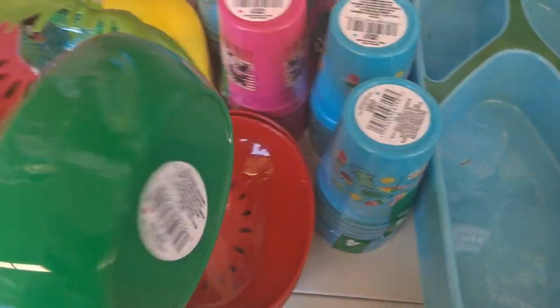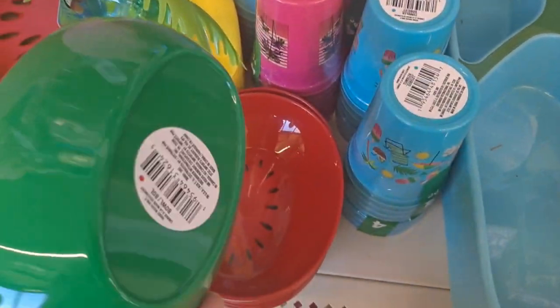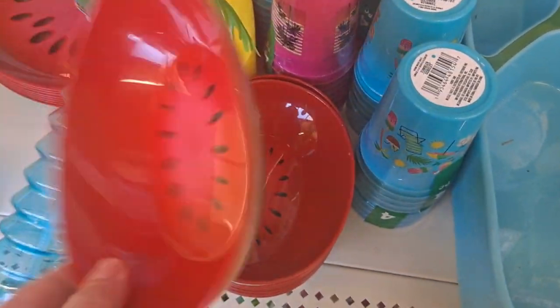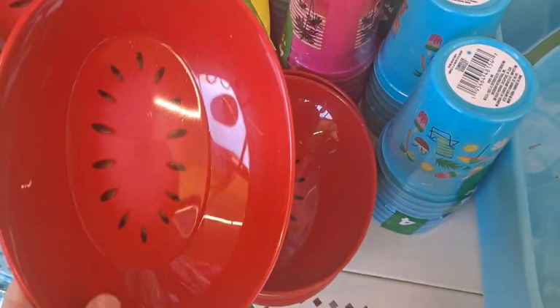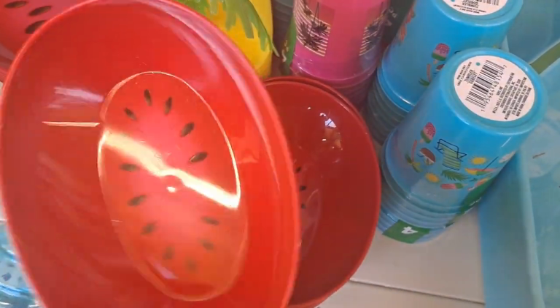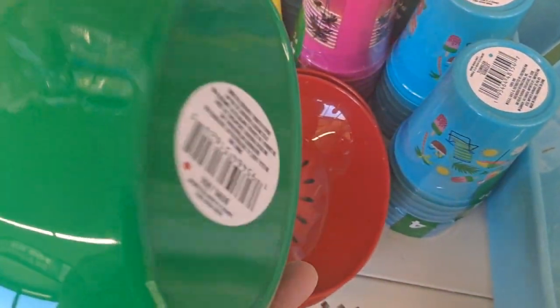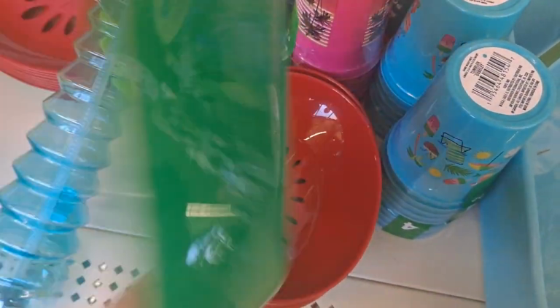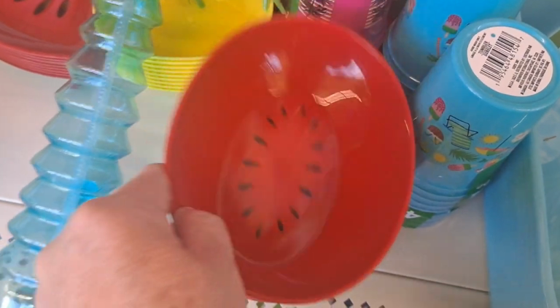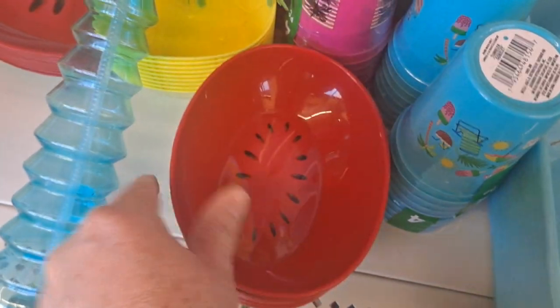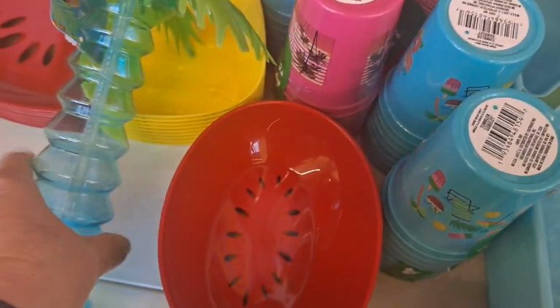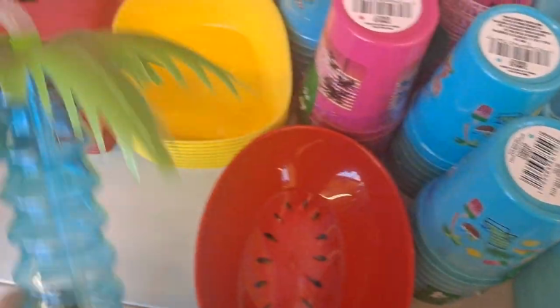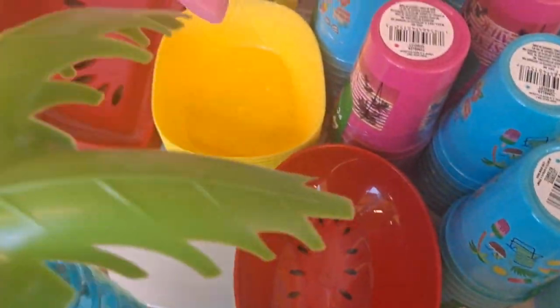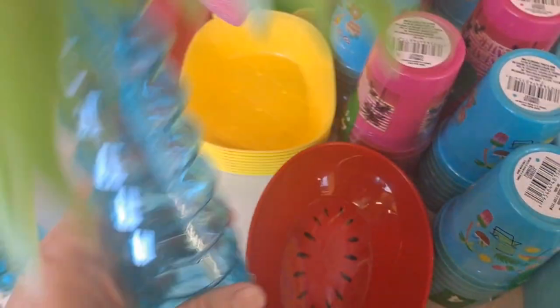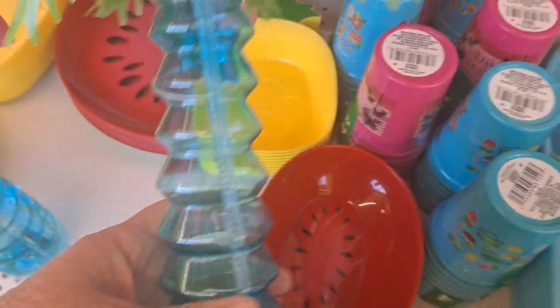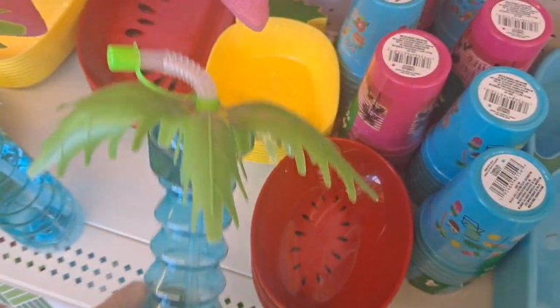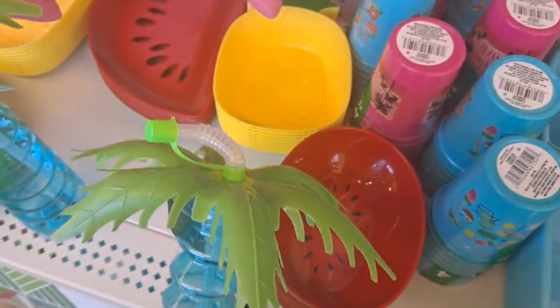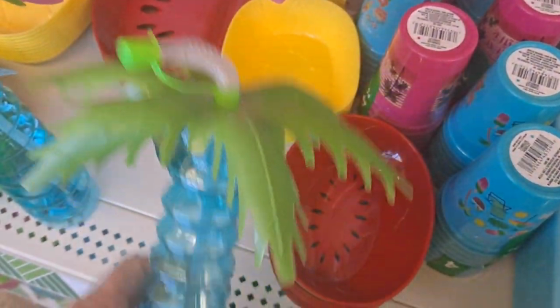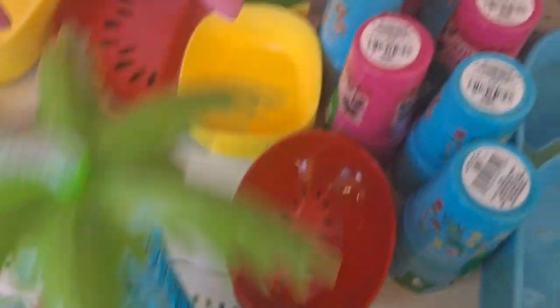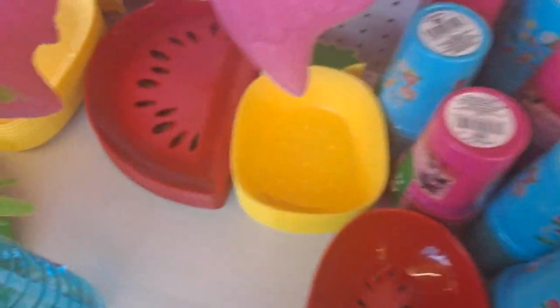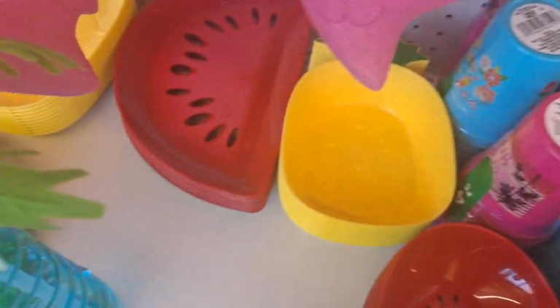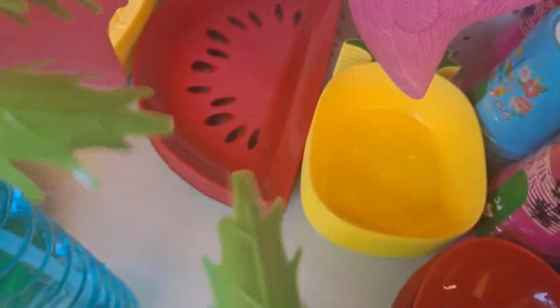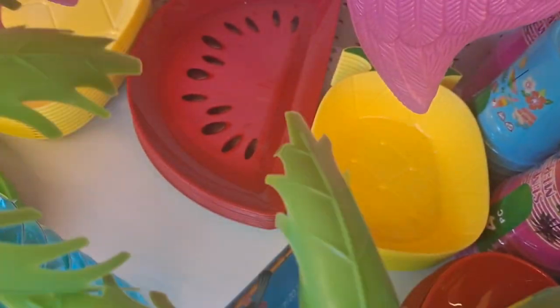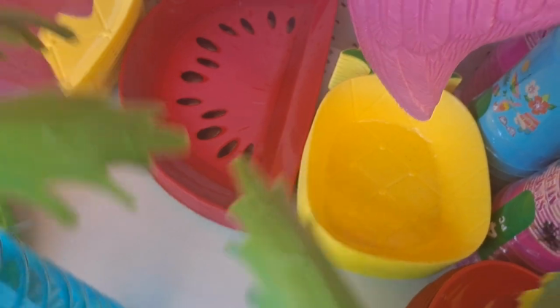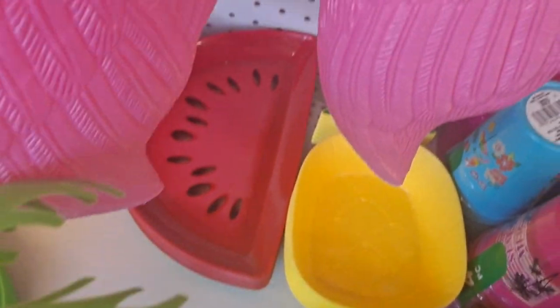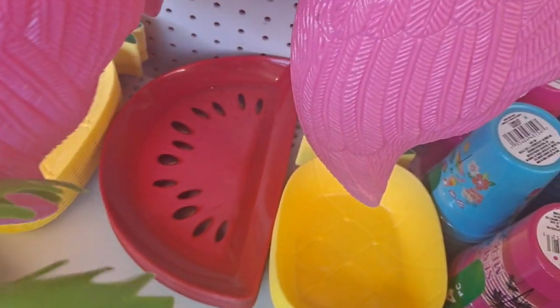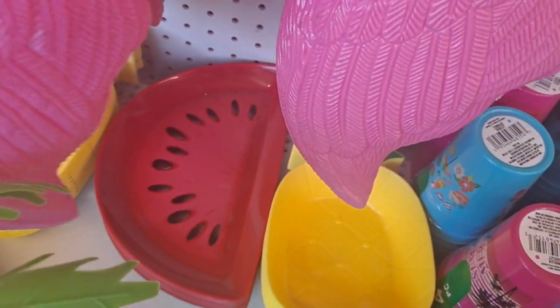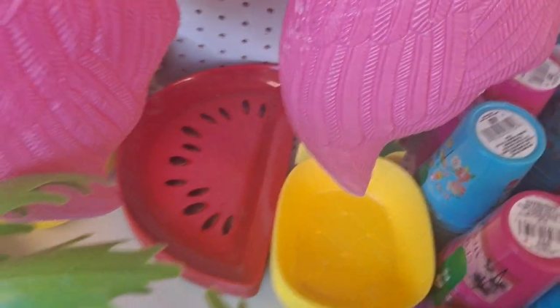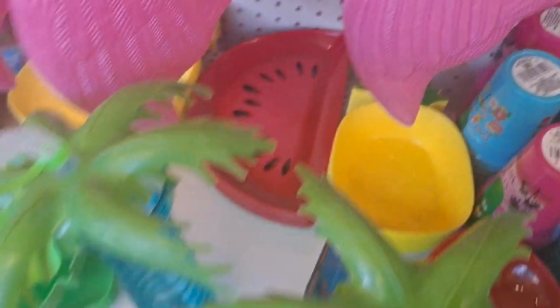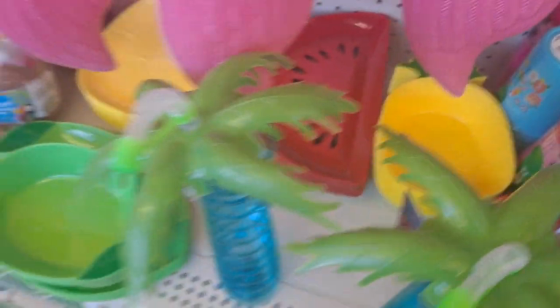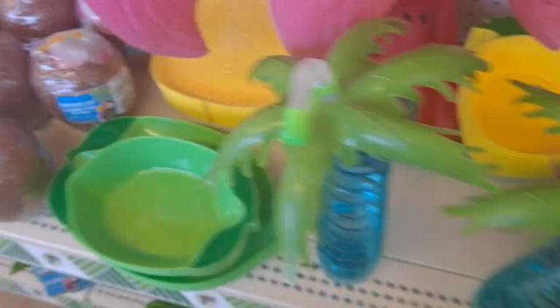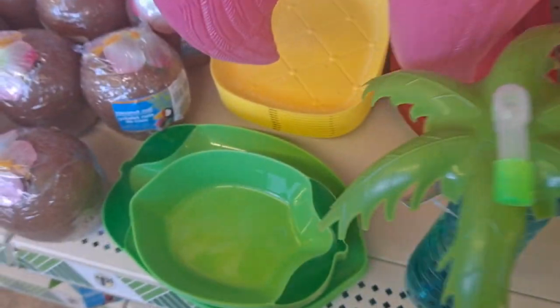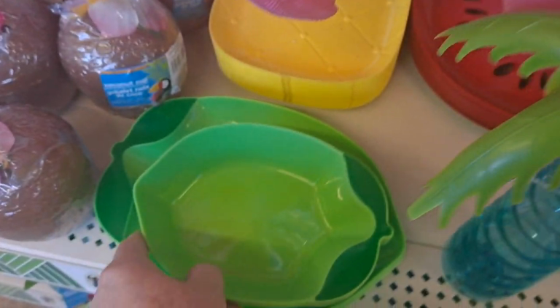You have these cute watermelon little bowls, the pineapple bowls, and here's the little palm tree drink cups. There's a watermelon slice tray.